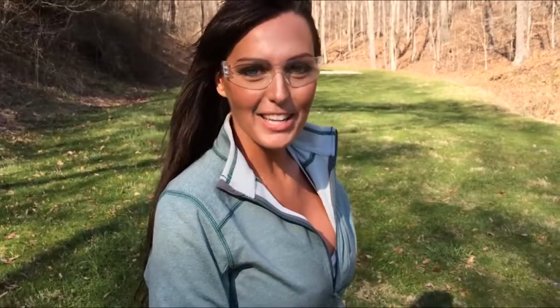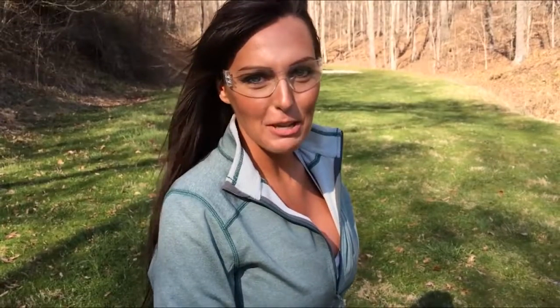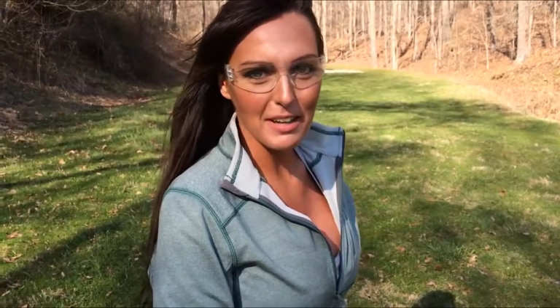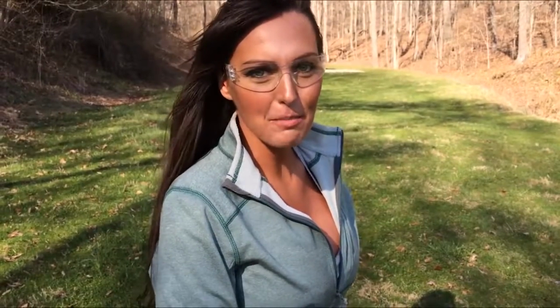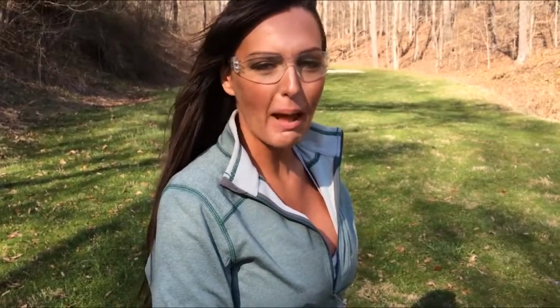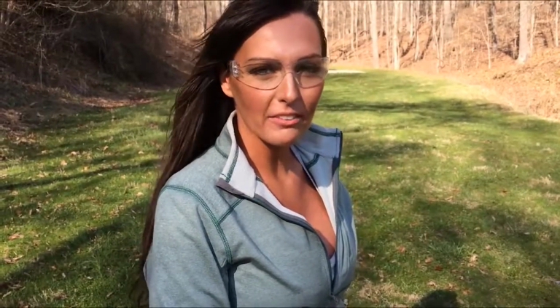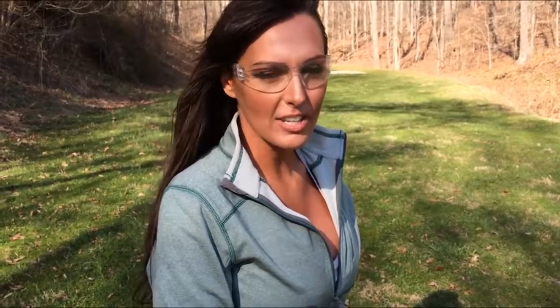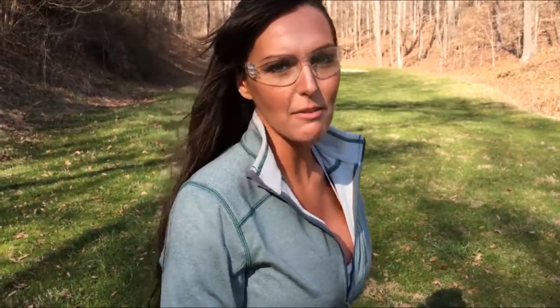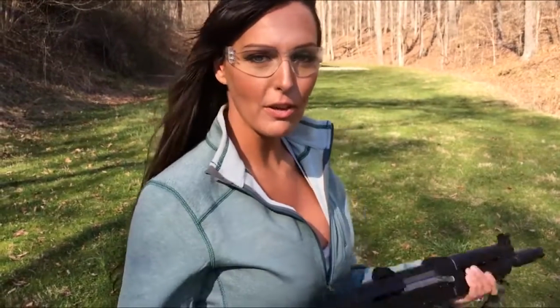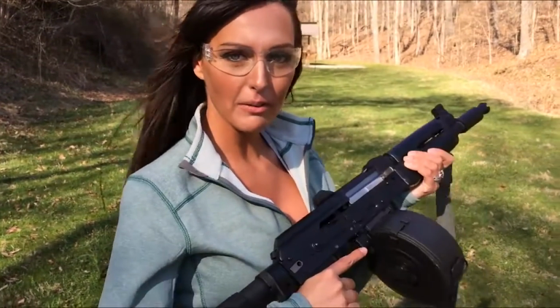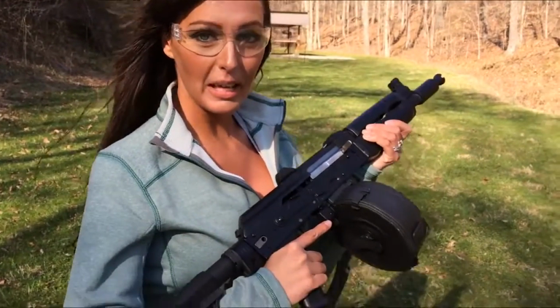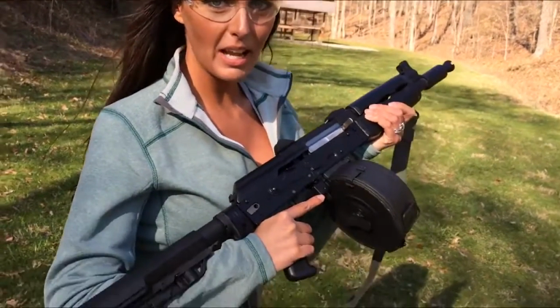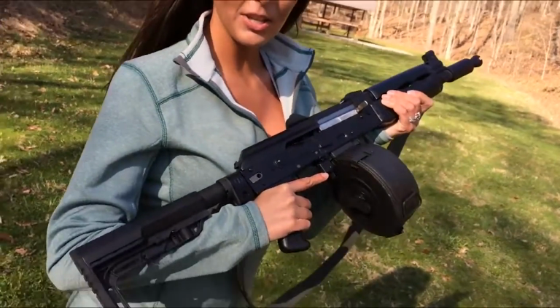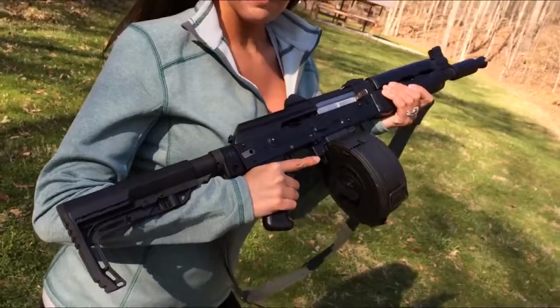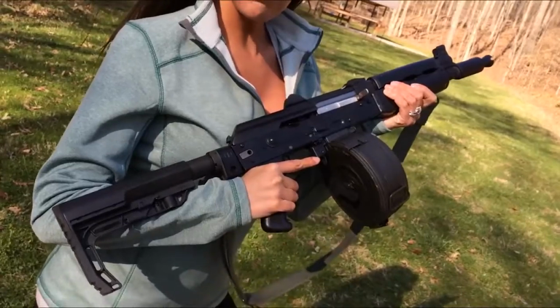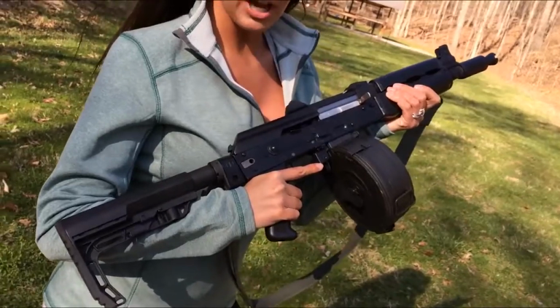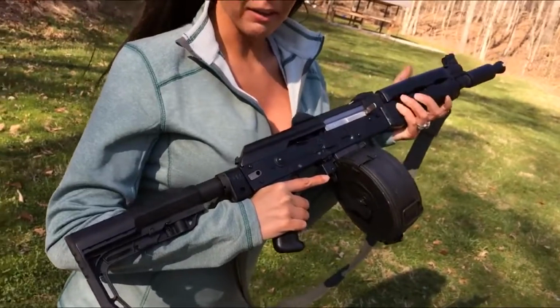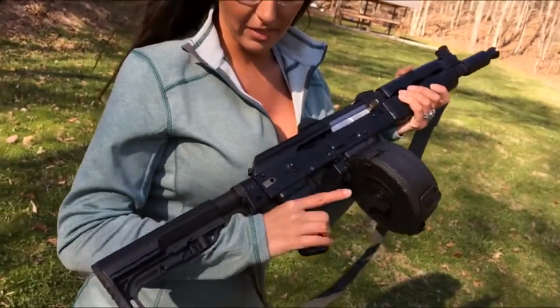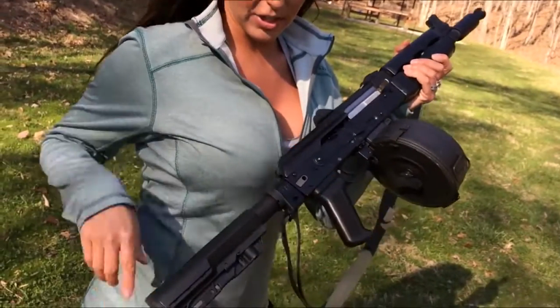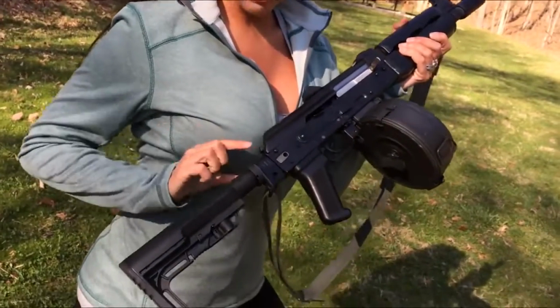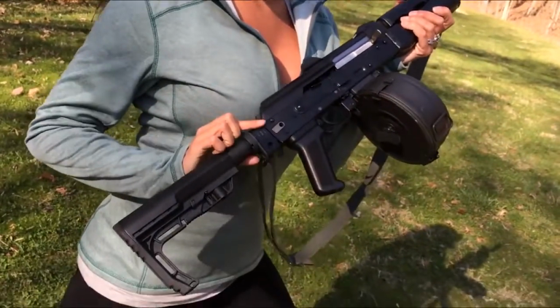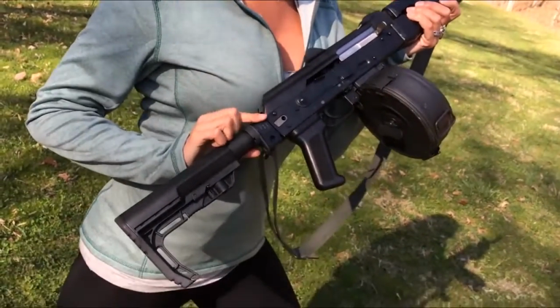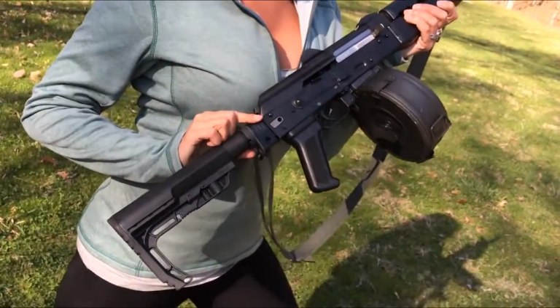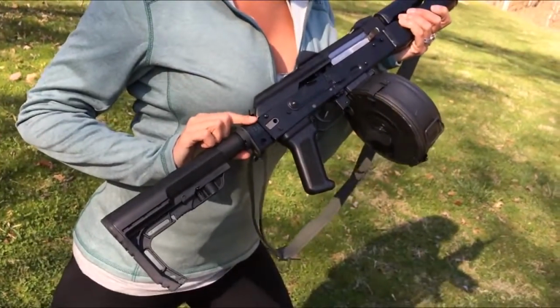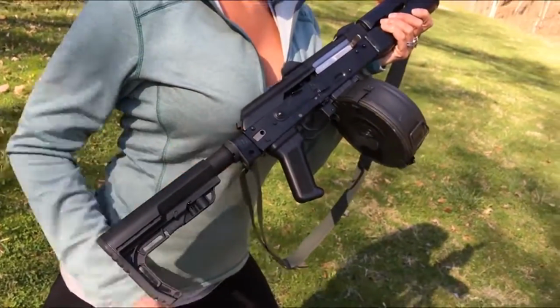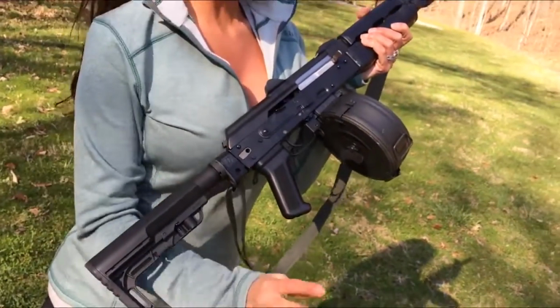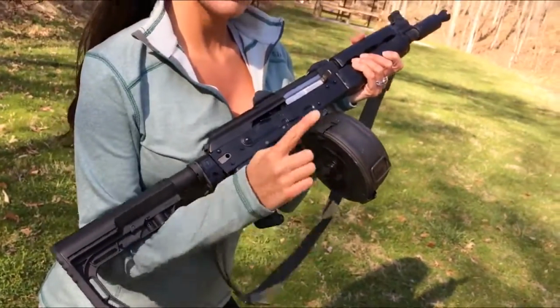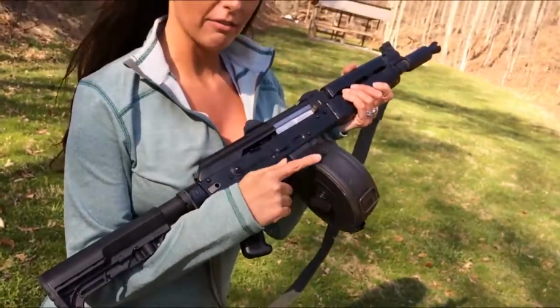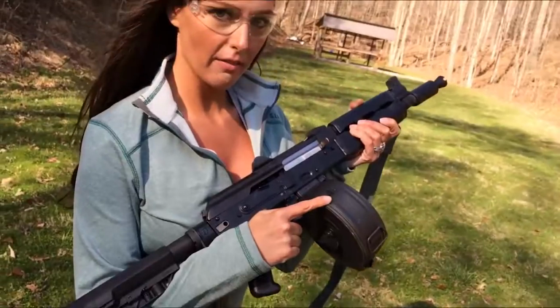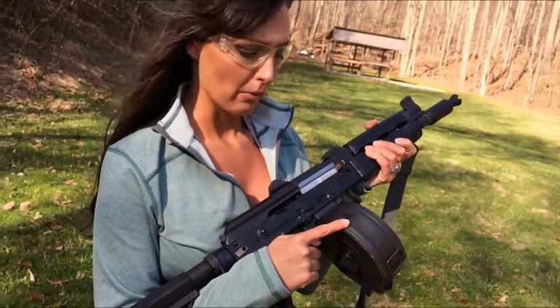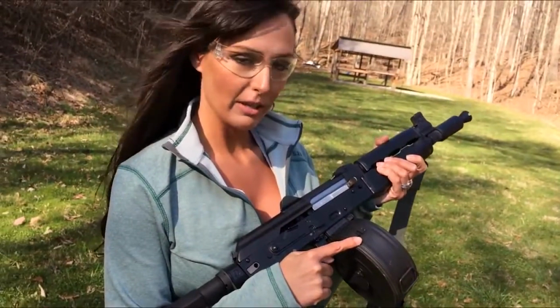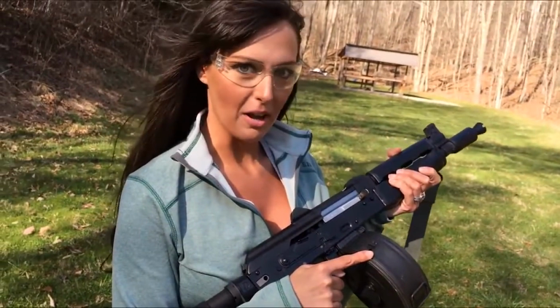Asher with J-Mac Customs, out on the range today with the Yugo M92 built by J-Mac with the J-Mac Mod 2 stock adapter and 75-round drum.